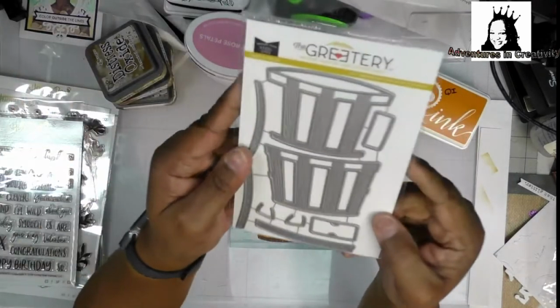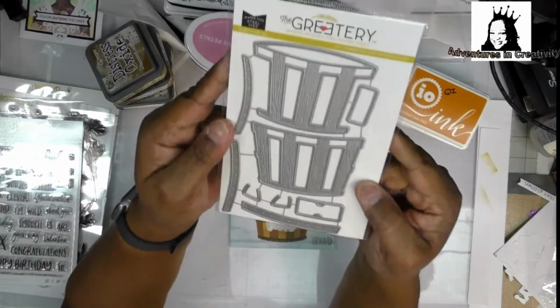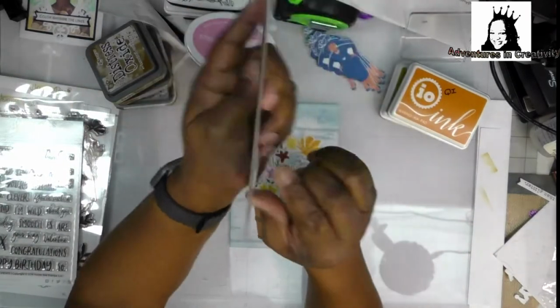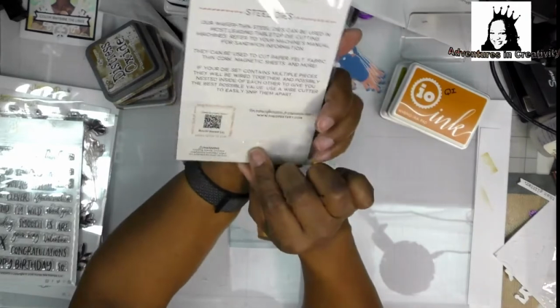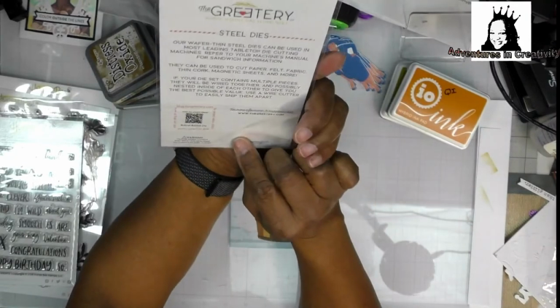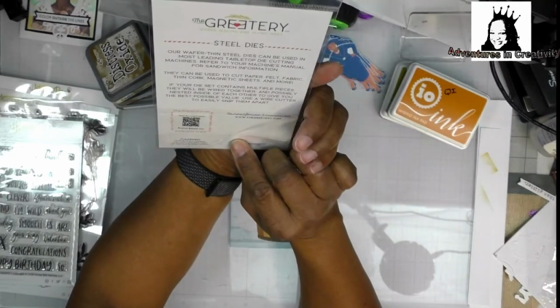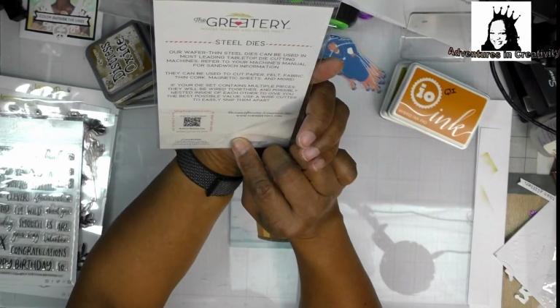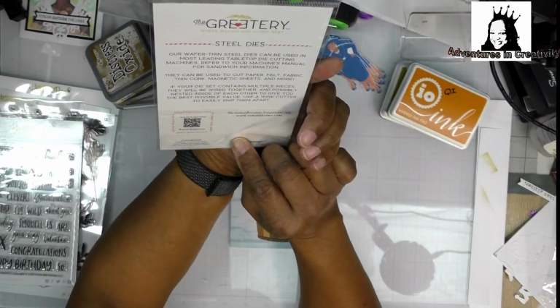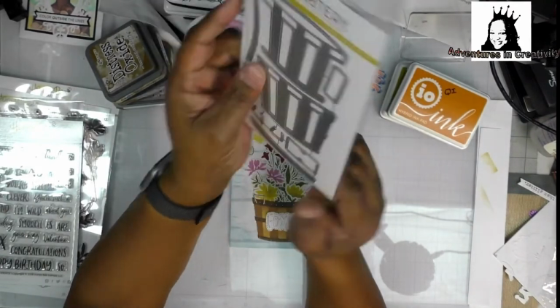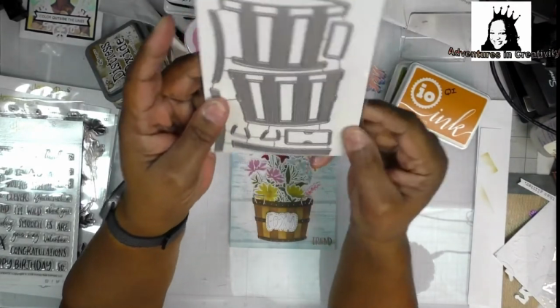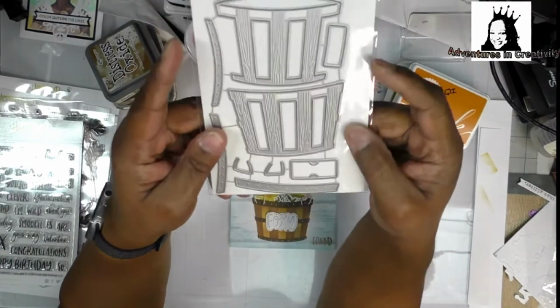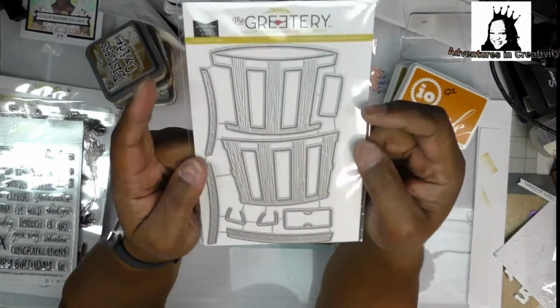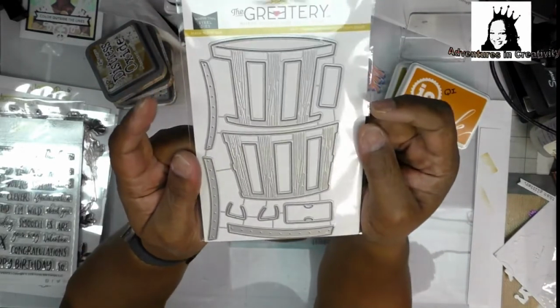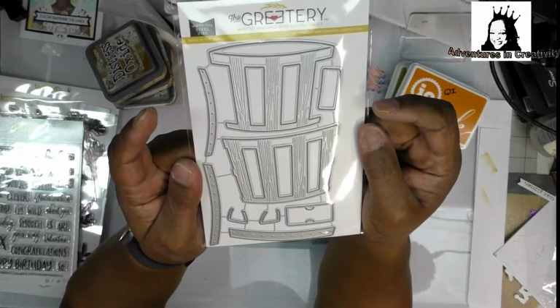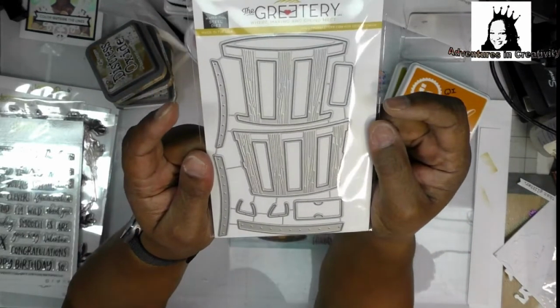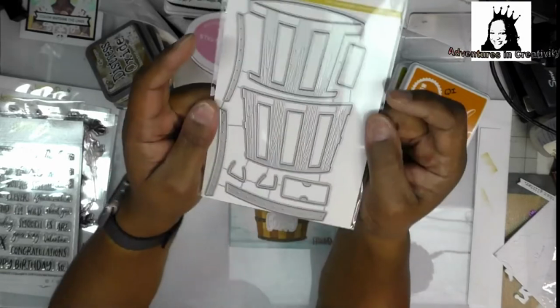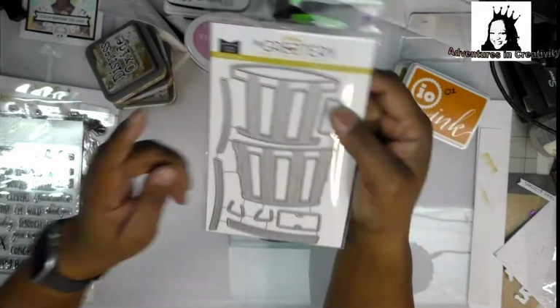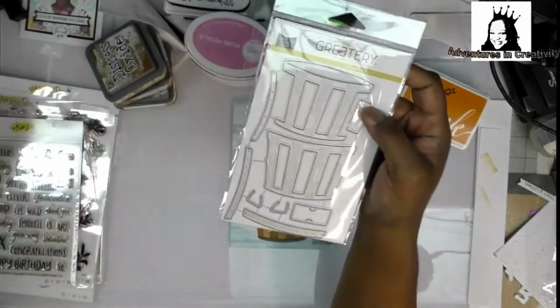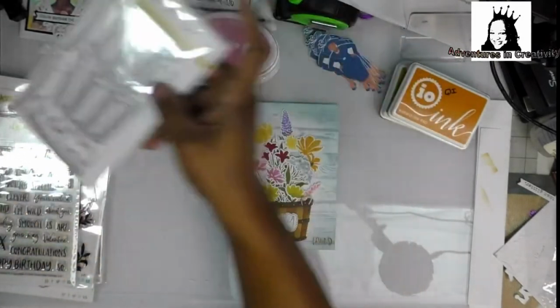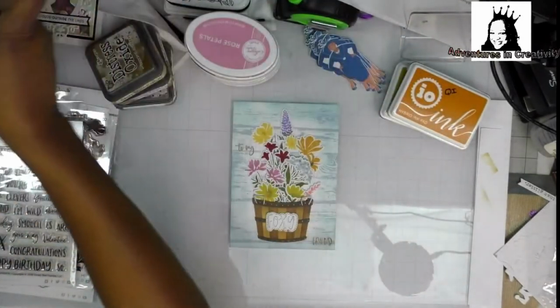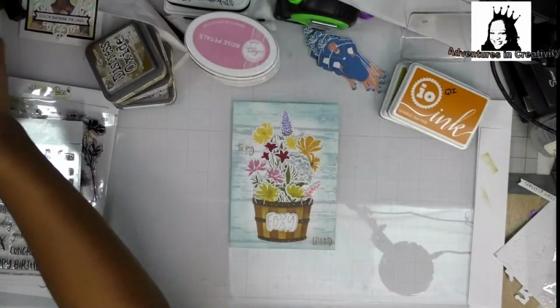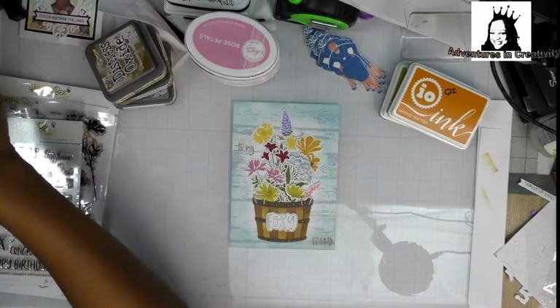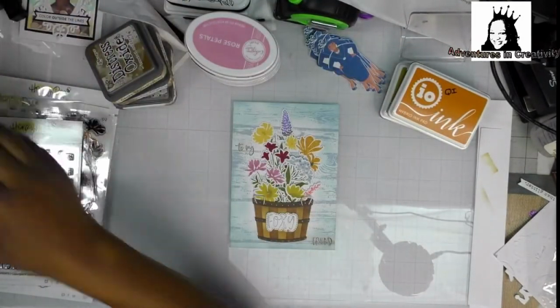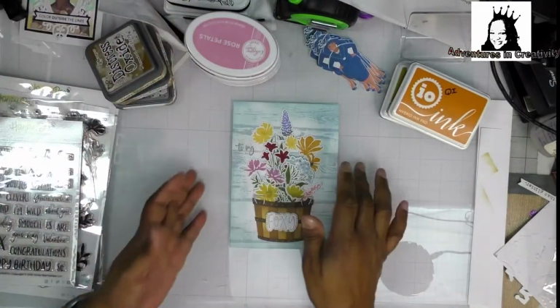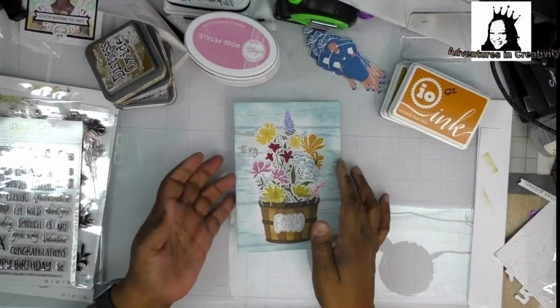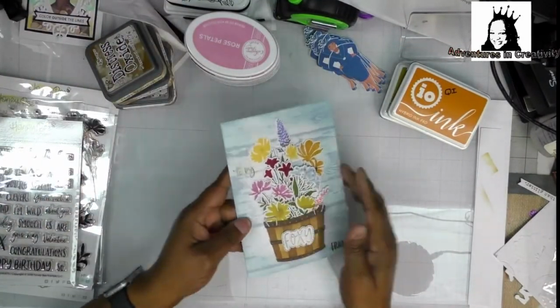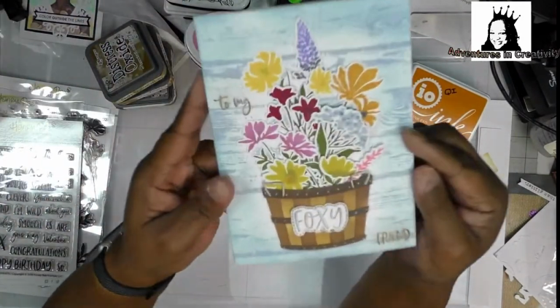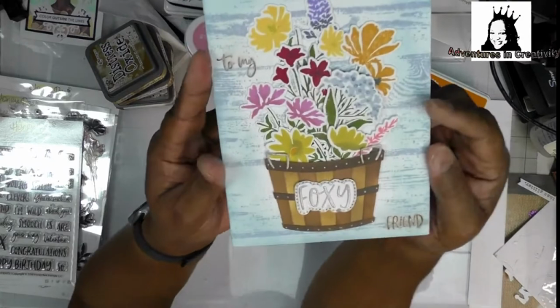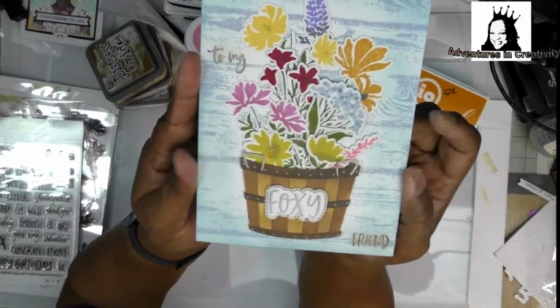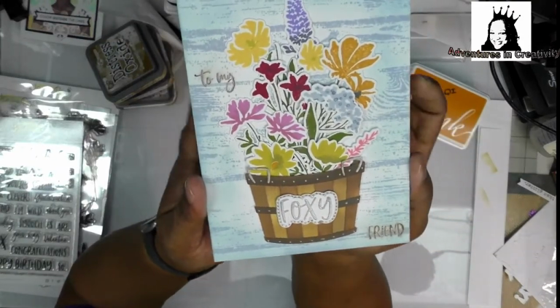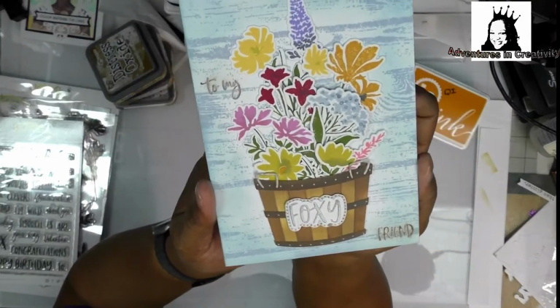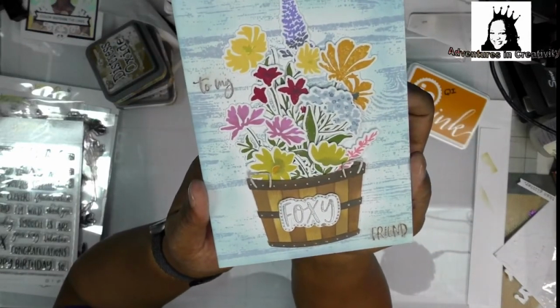This barrel die — the Bushel Basket die — and that's what I used the distress inks and oxides on, because I just love the way they blend.